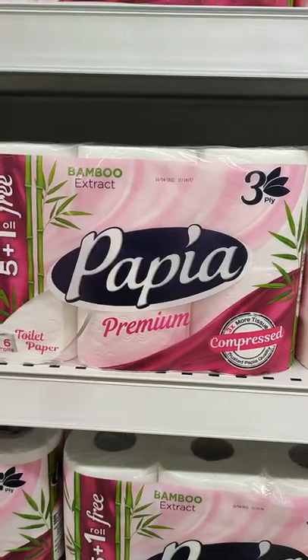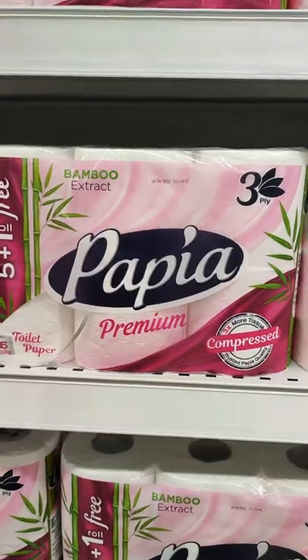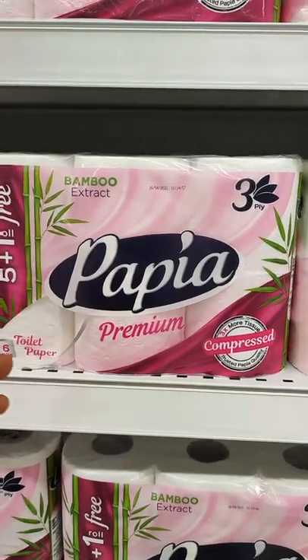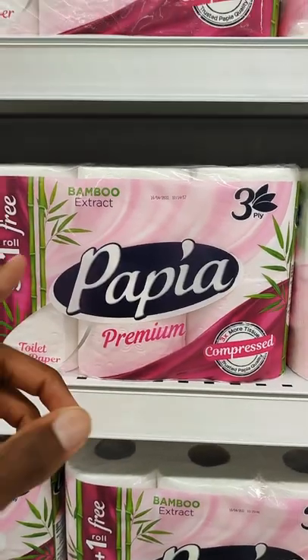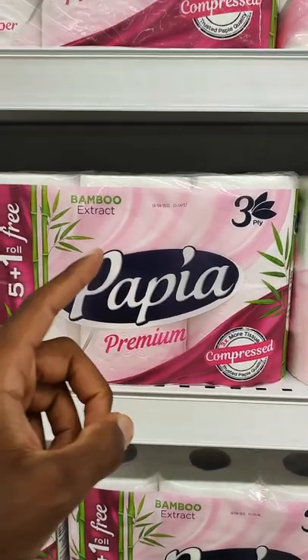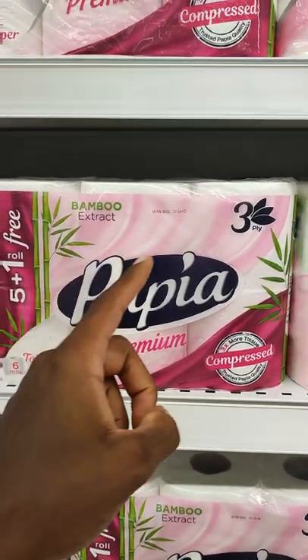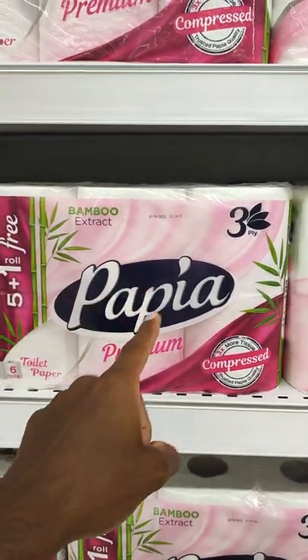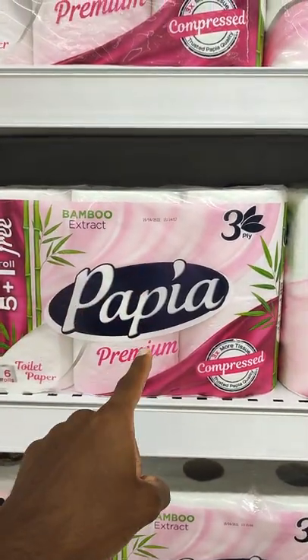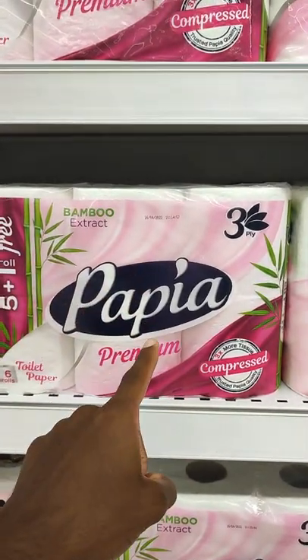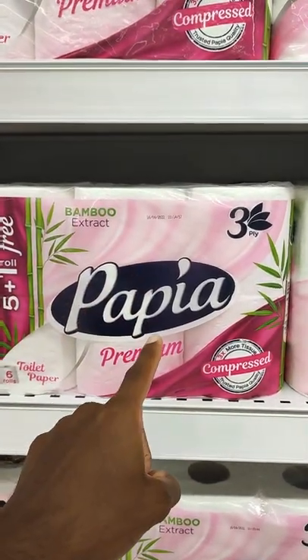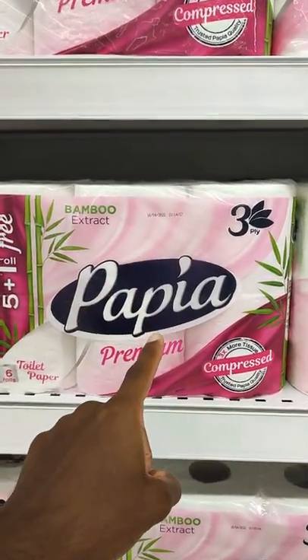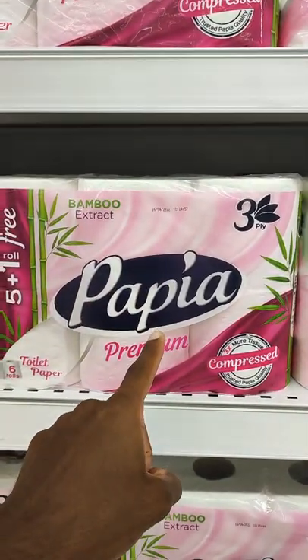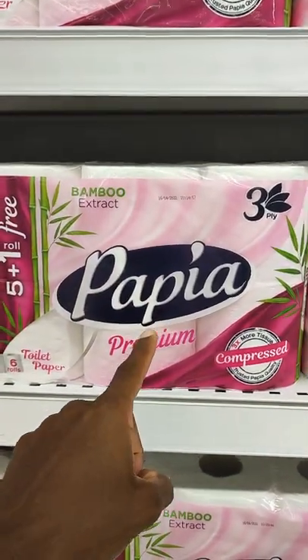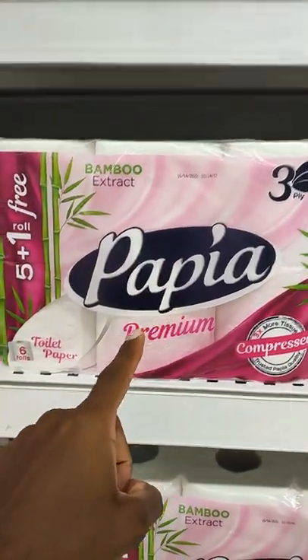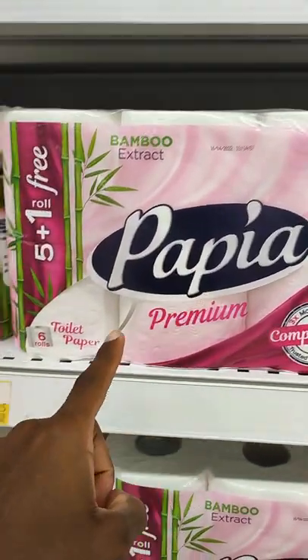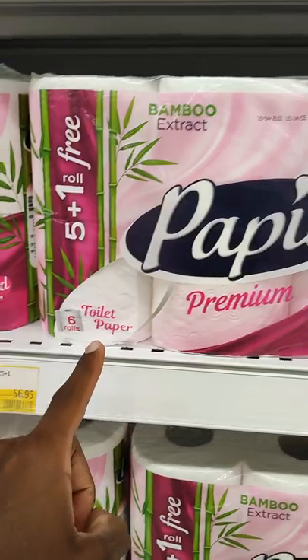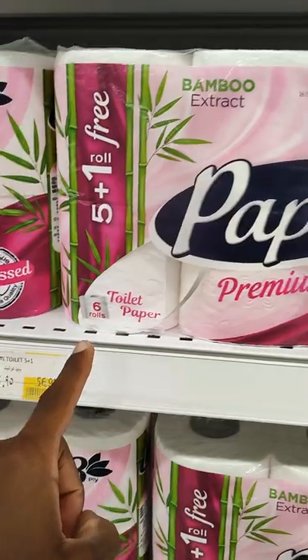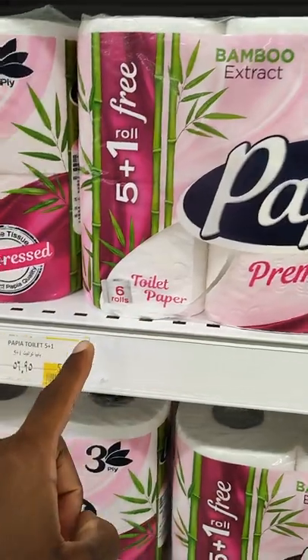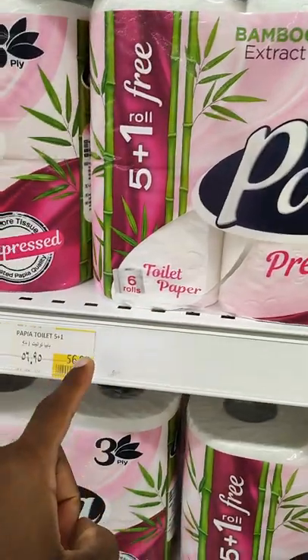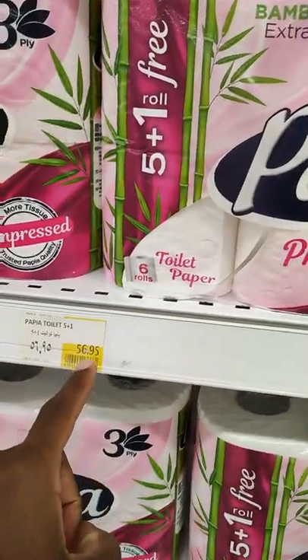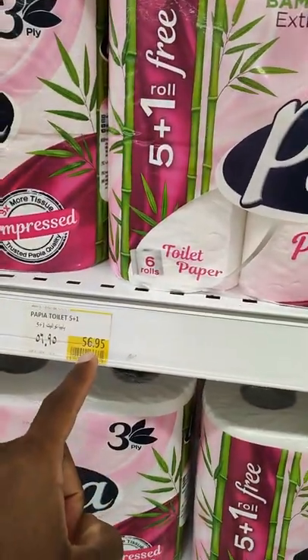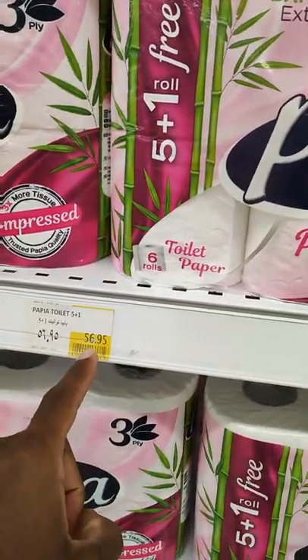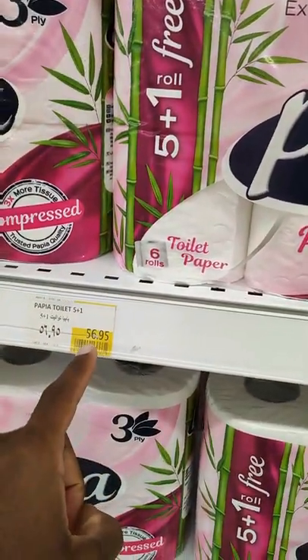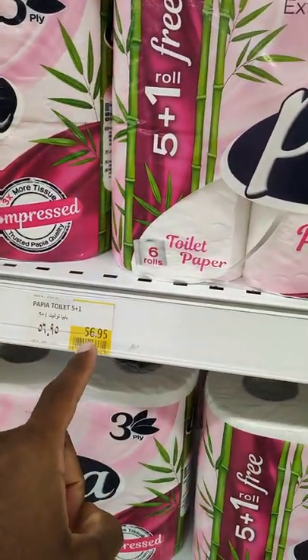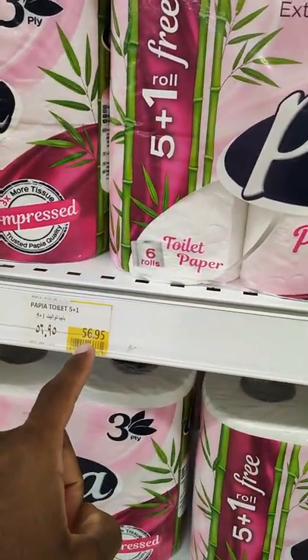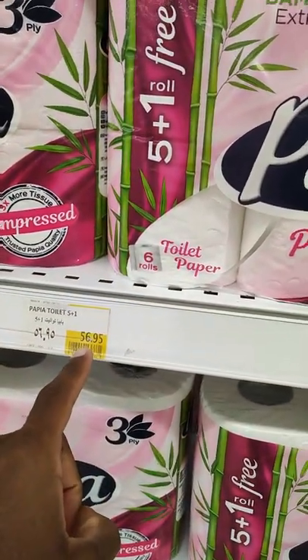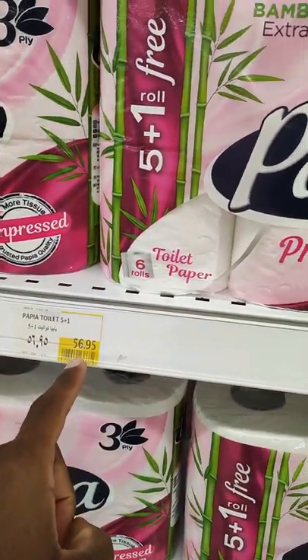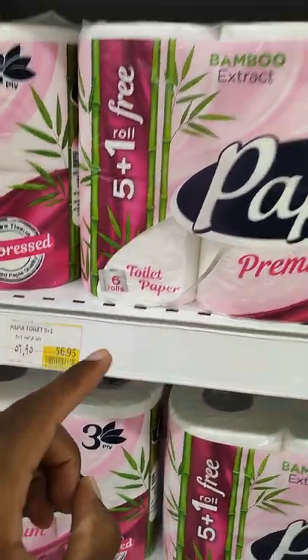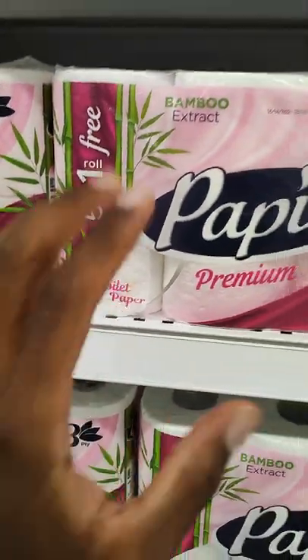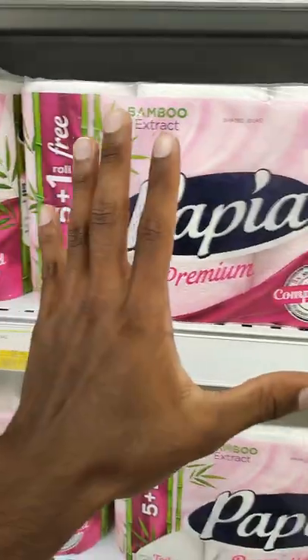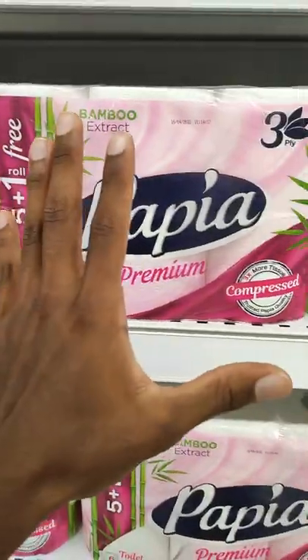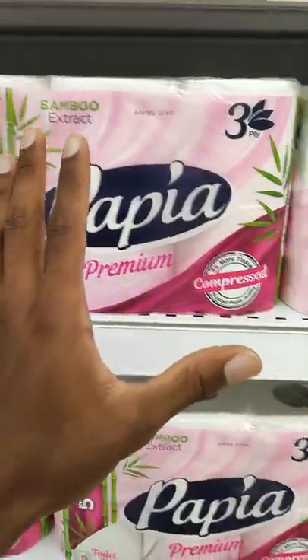This is the brand that I typically purchase. It is a little bit more expensive — six rolls for 57 pounds, which is $3.